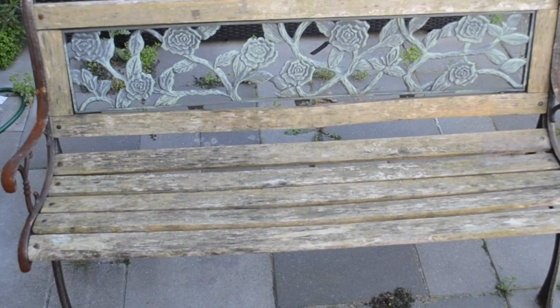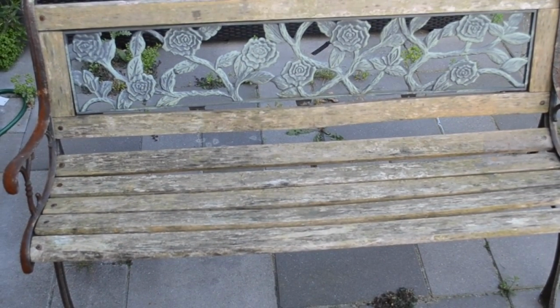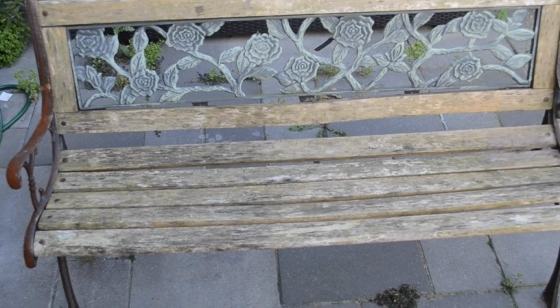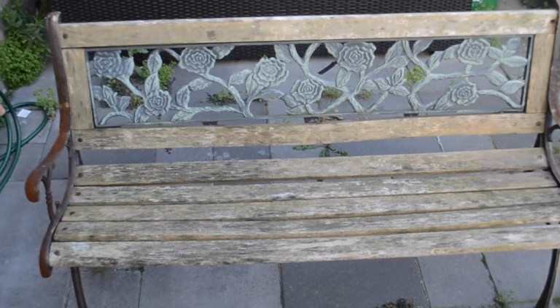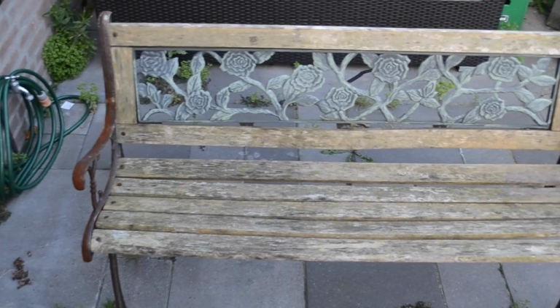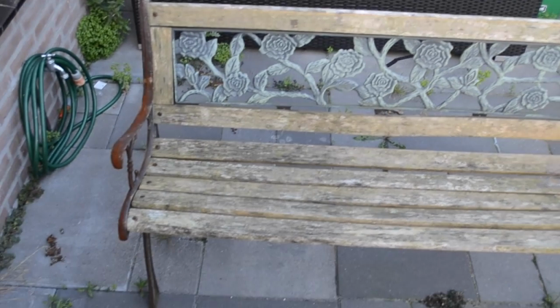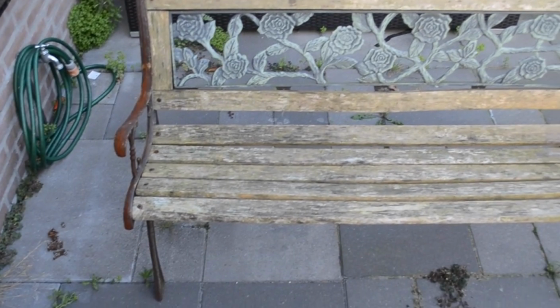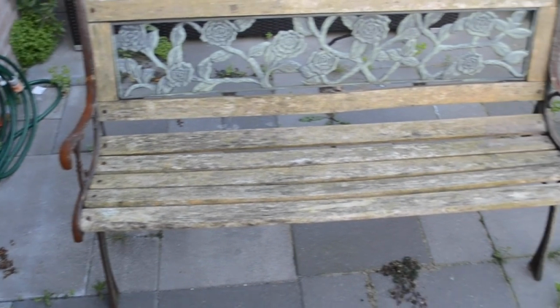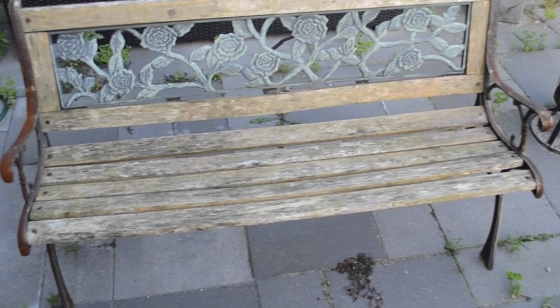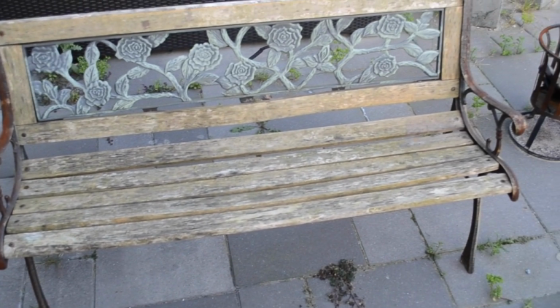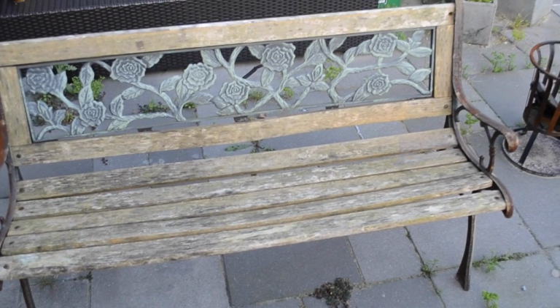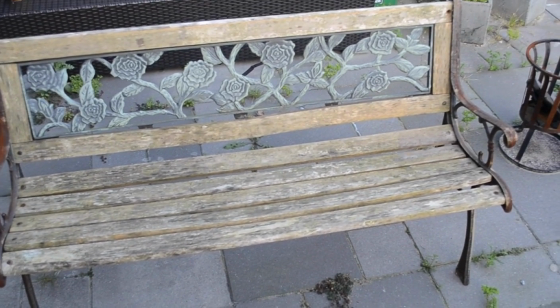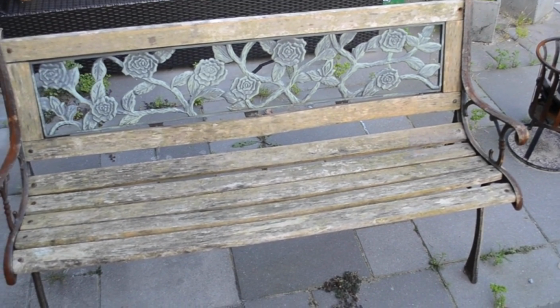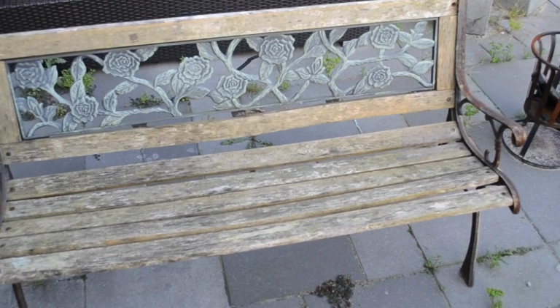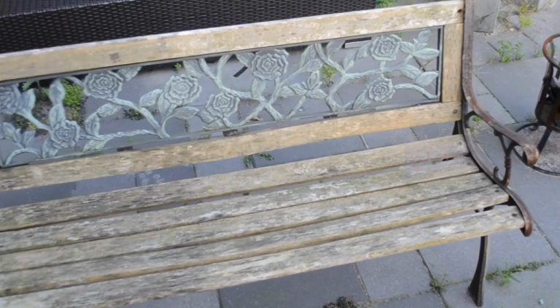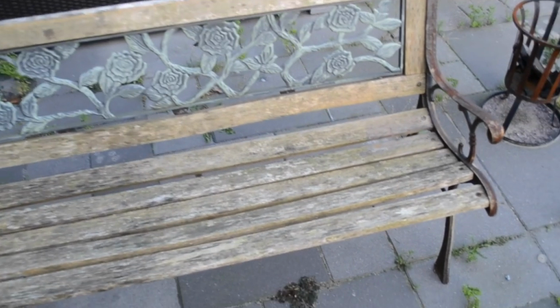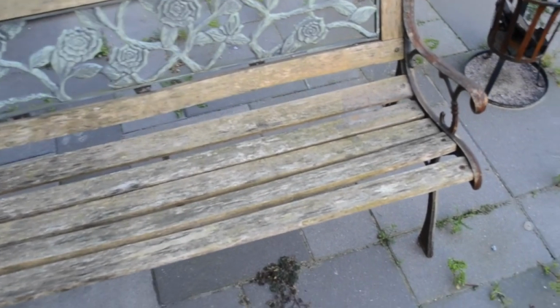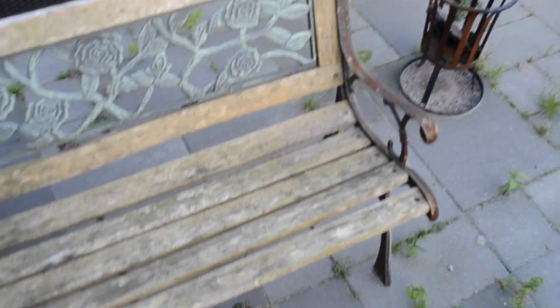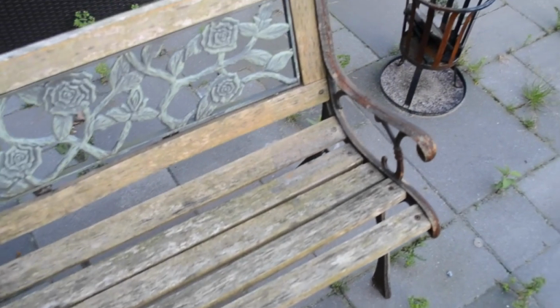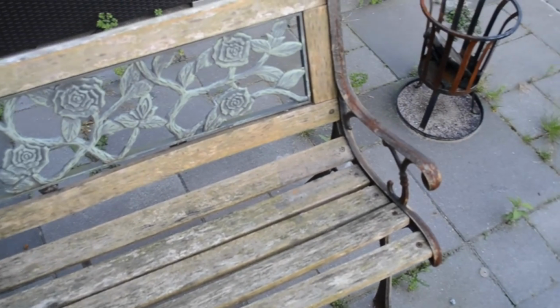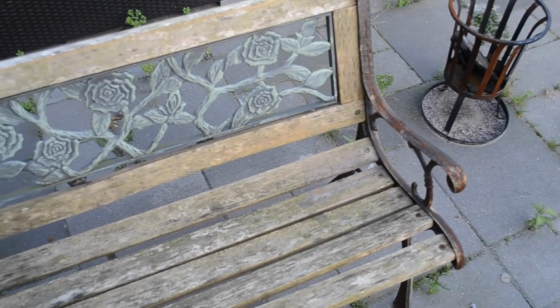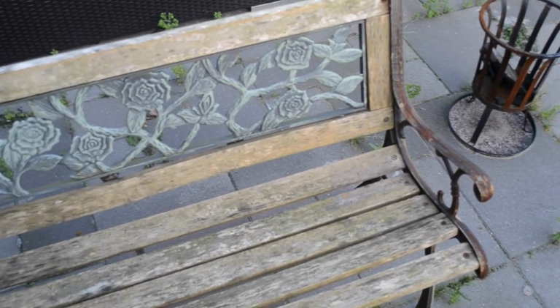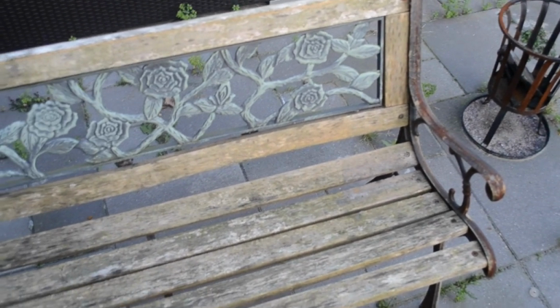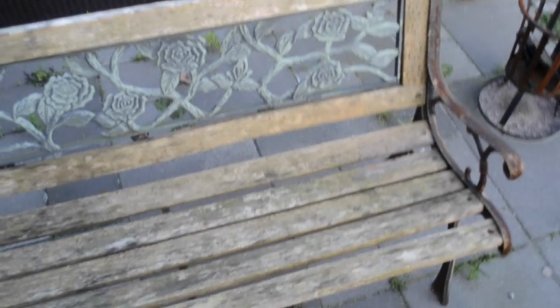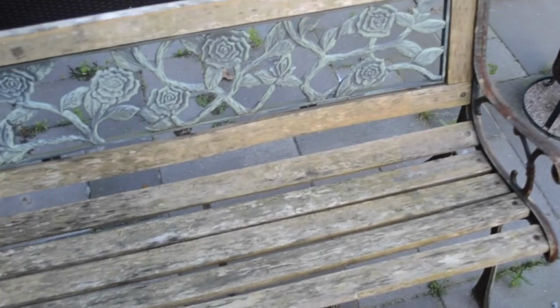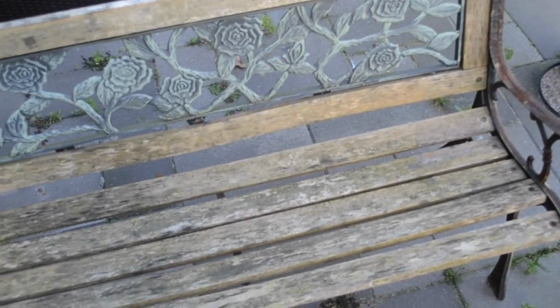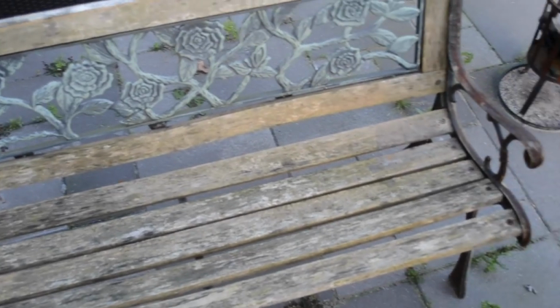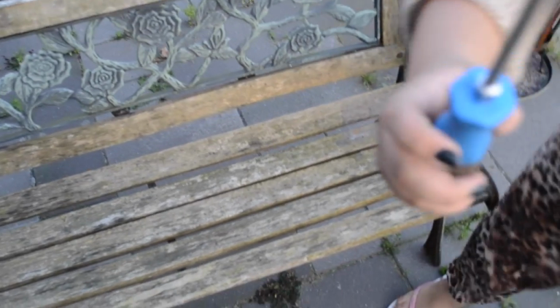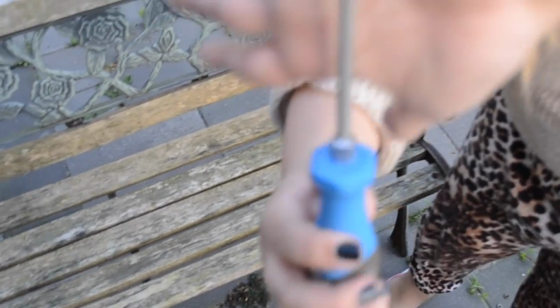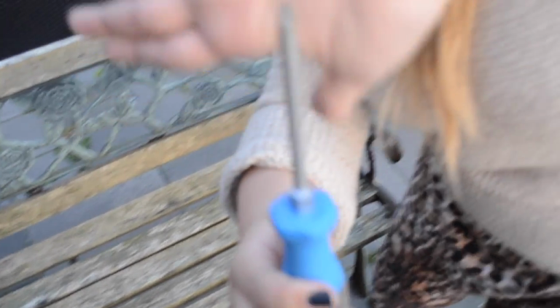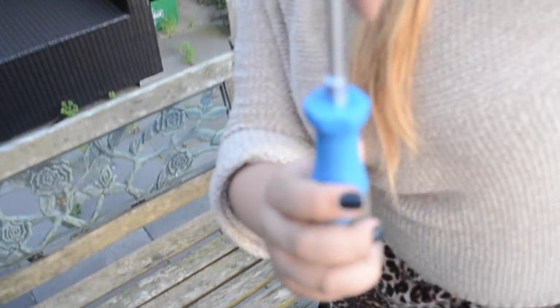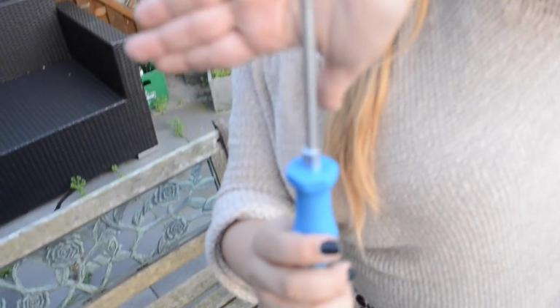How is everyone doing today? I hope everybody's fine! I got this bench from my mother-in-law a couple years ago and it has been completely rusted and old, so I decided to renew the looks of this bench using spray paint.